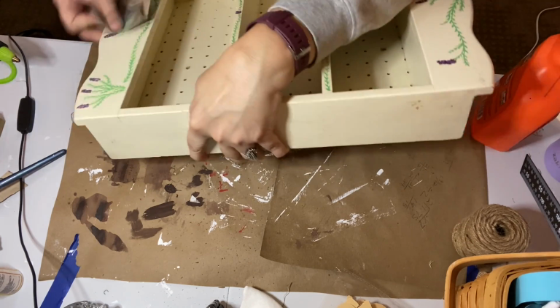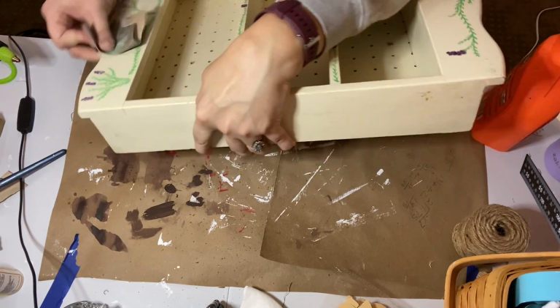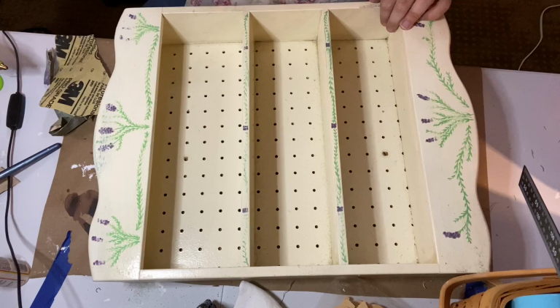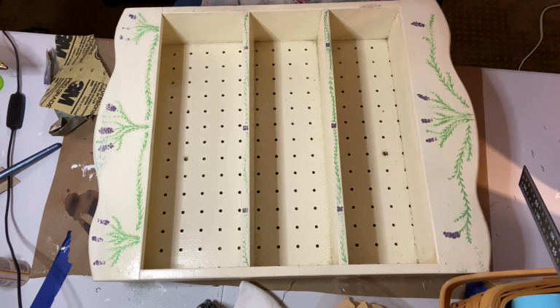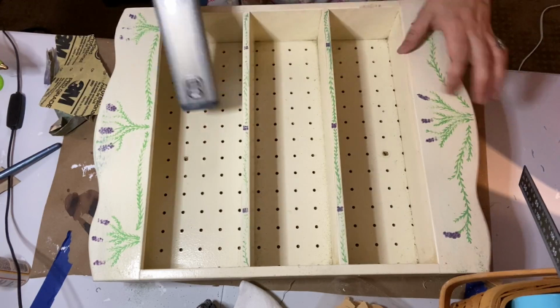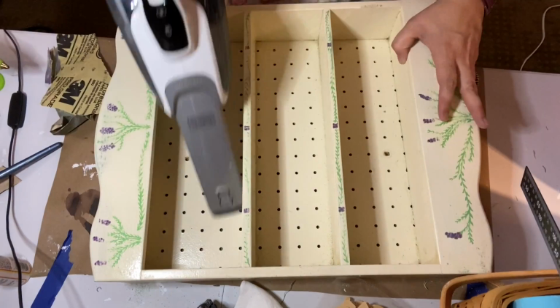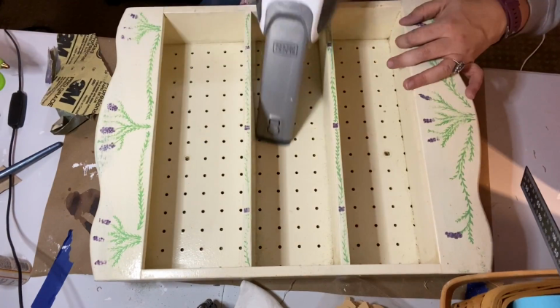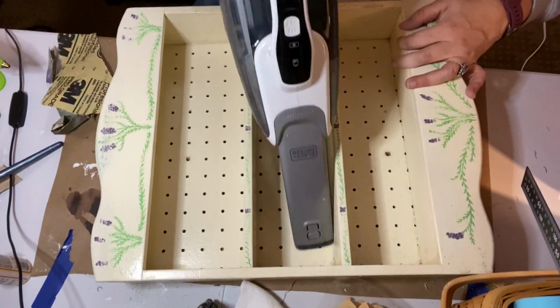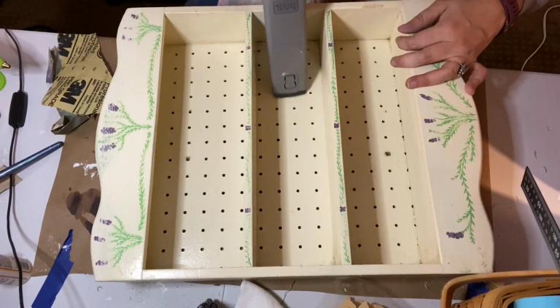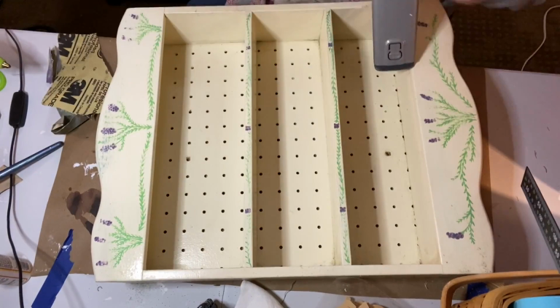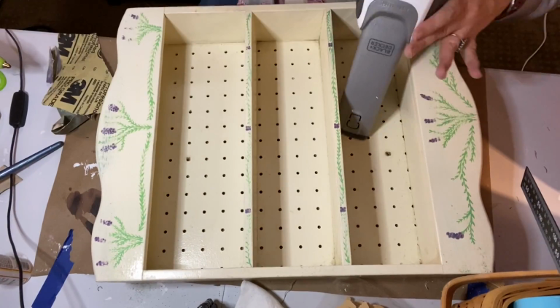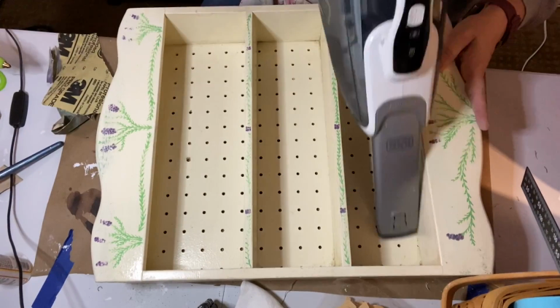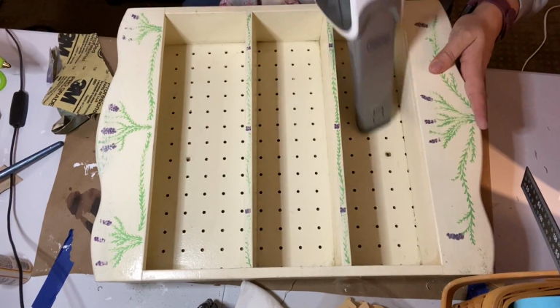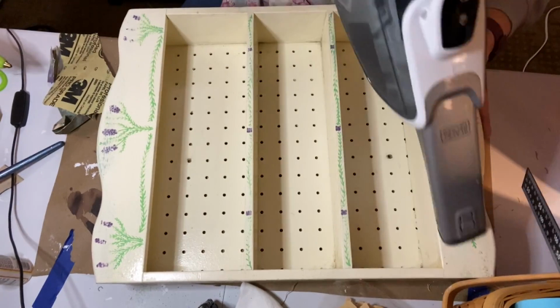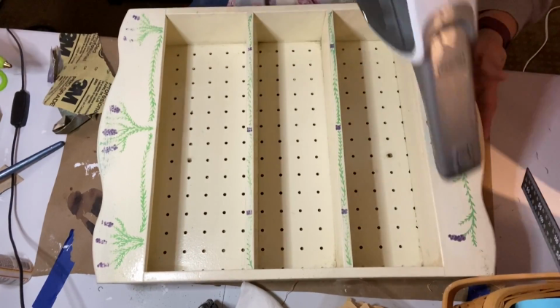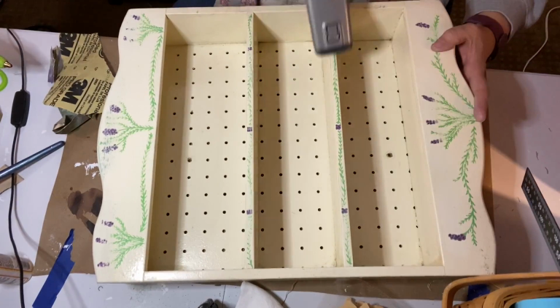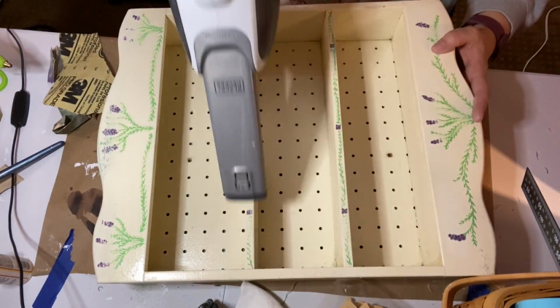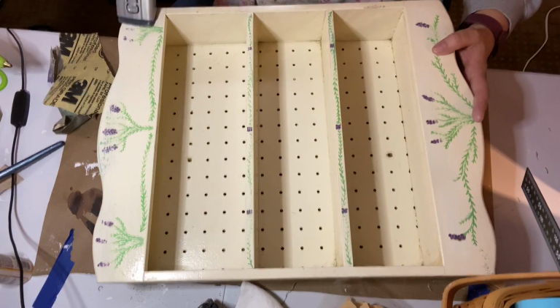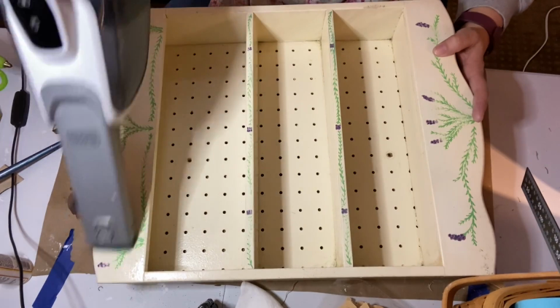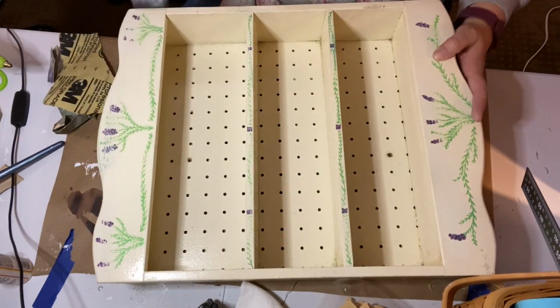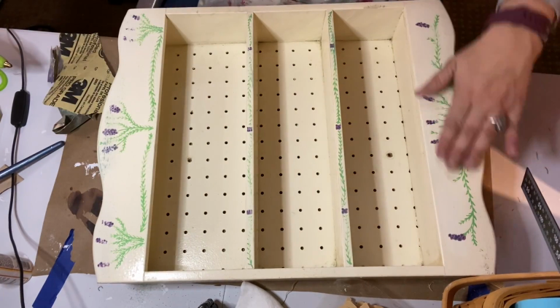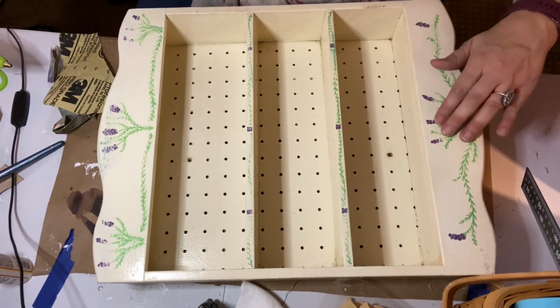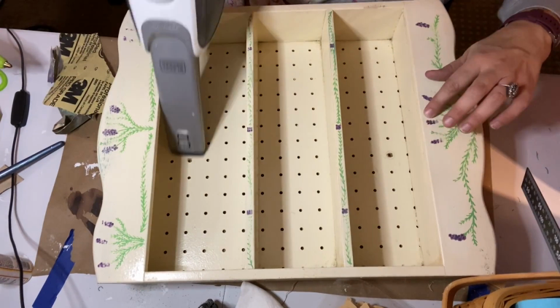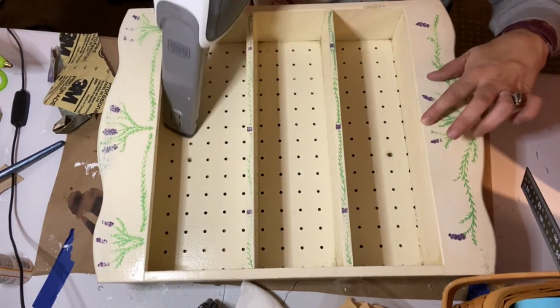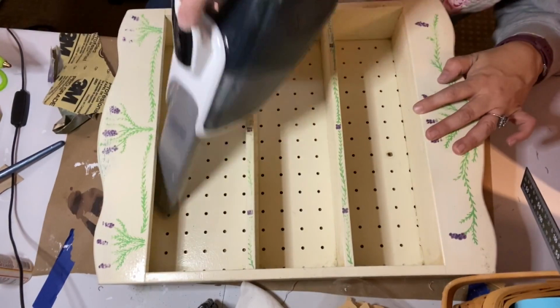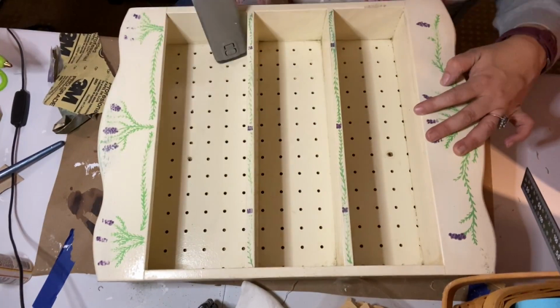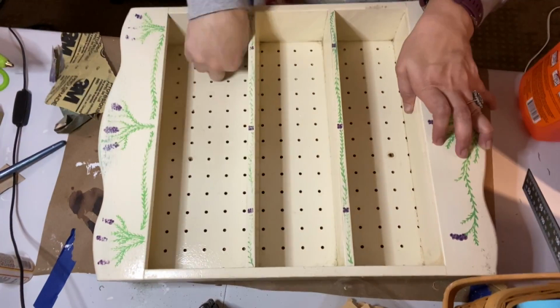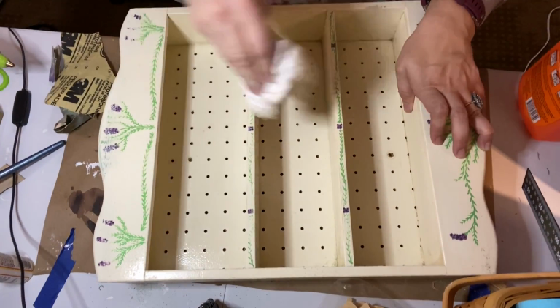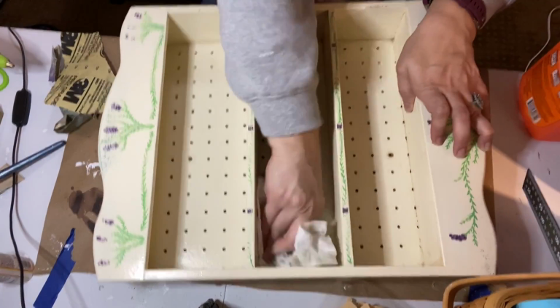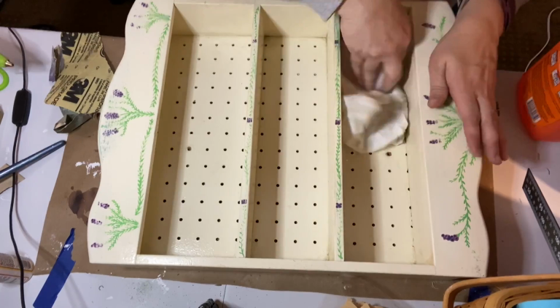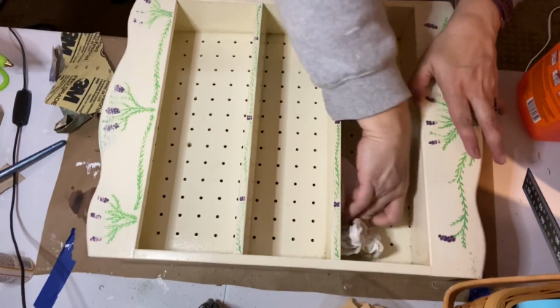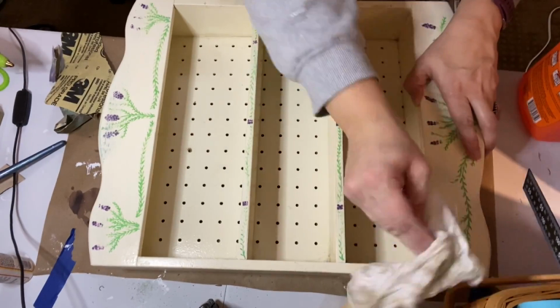Once the sanding was done, it was important to clean up the dust because I didn't want that to get into my paint job. So I used my little dust buster and then once I had vacuumed up most of the dust, I came back with a little rag and wiped it down with just a little bit of a damp rag.